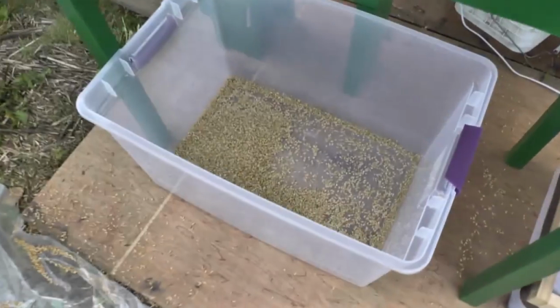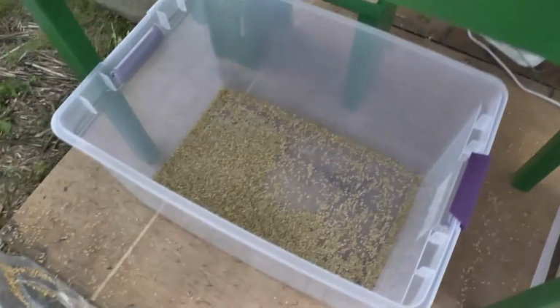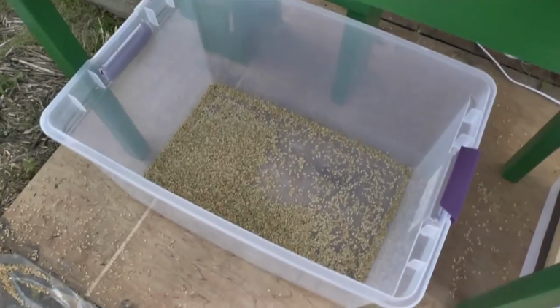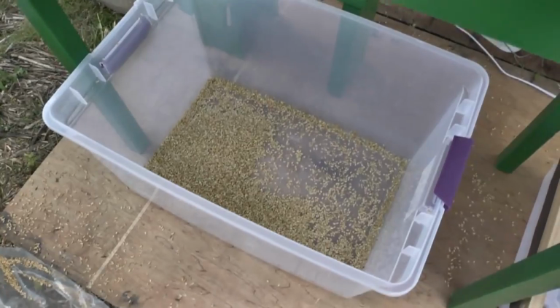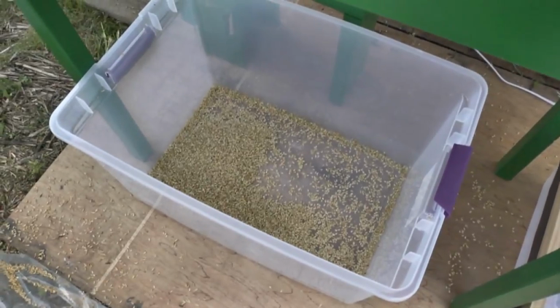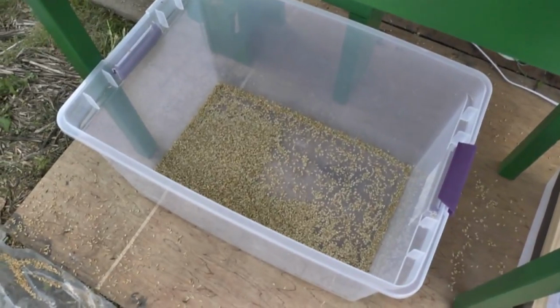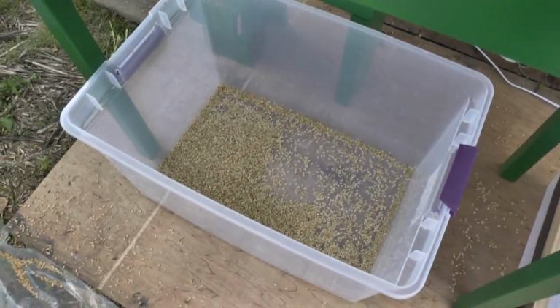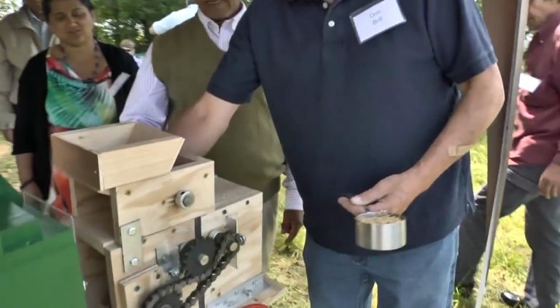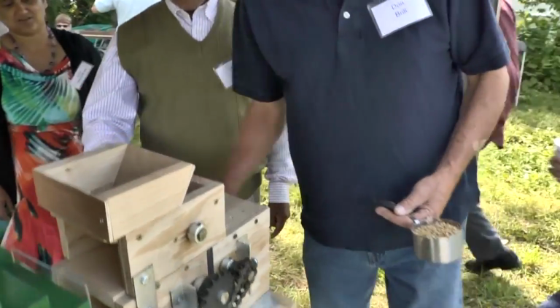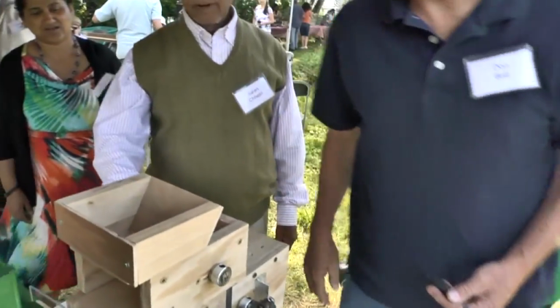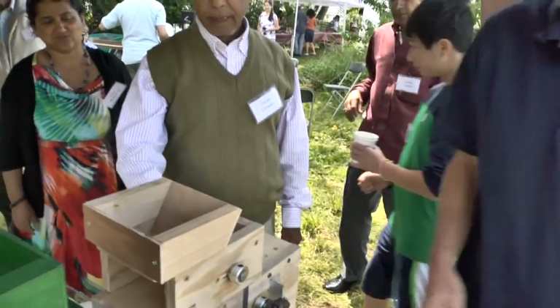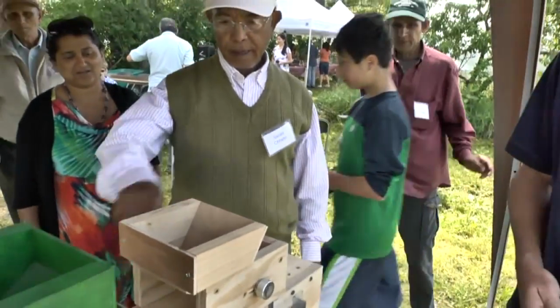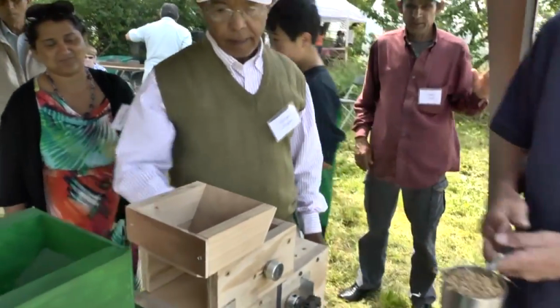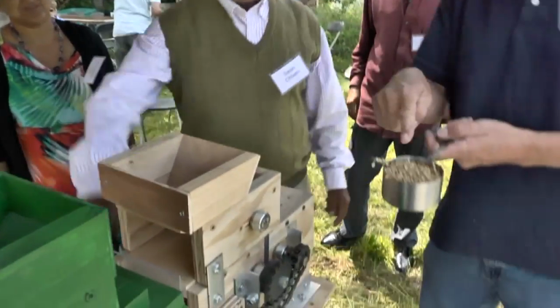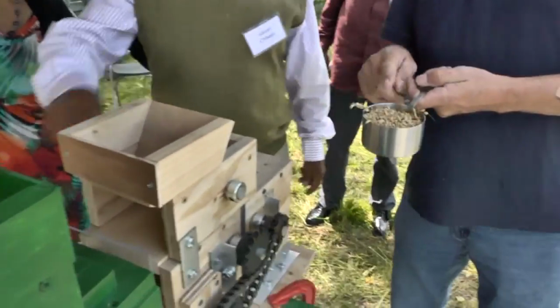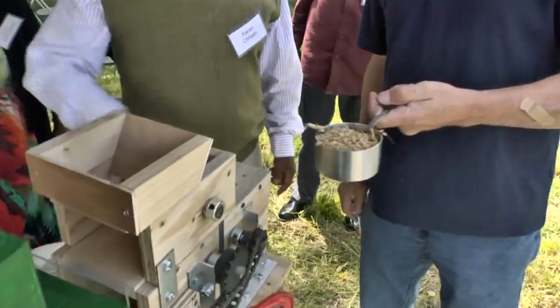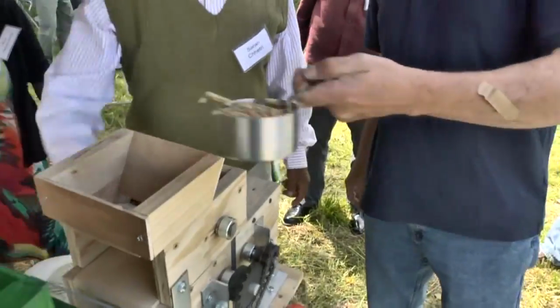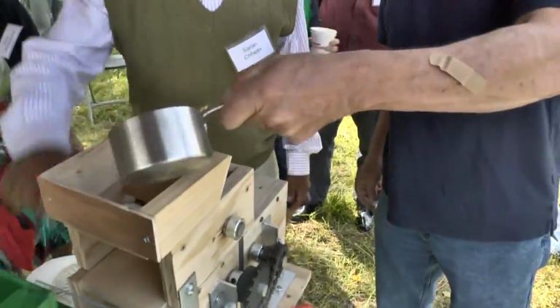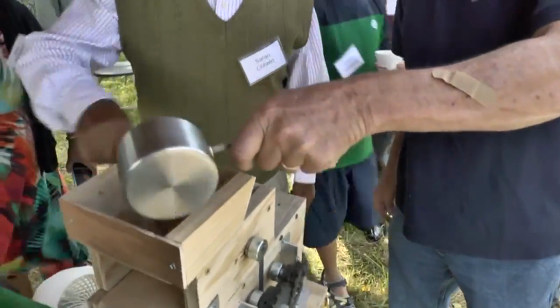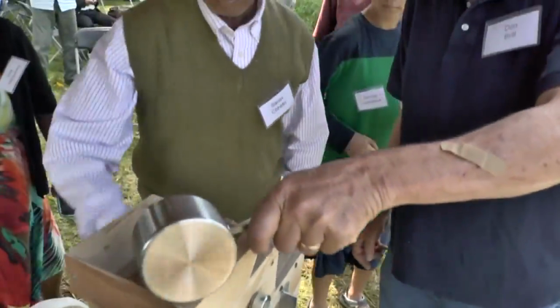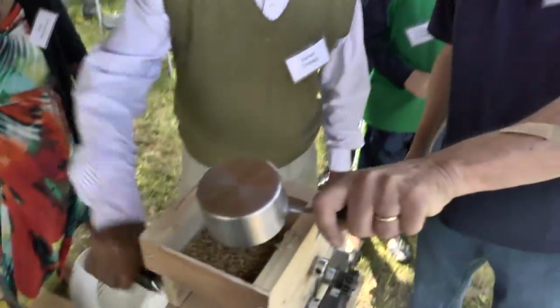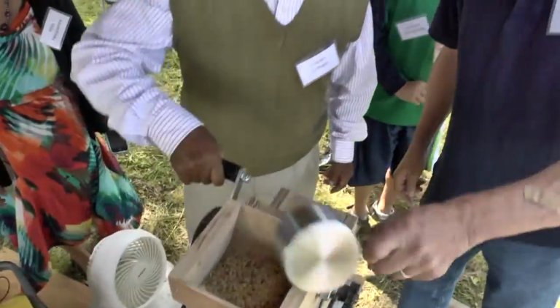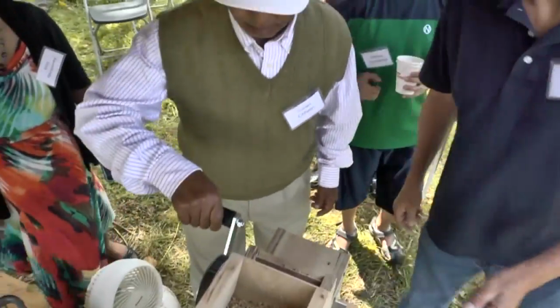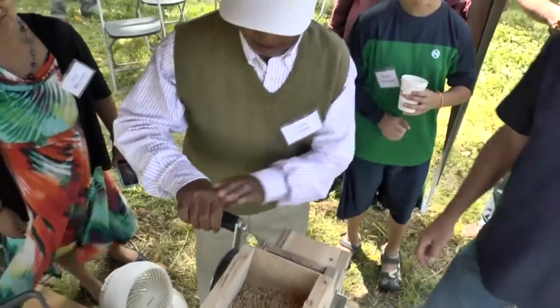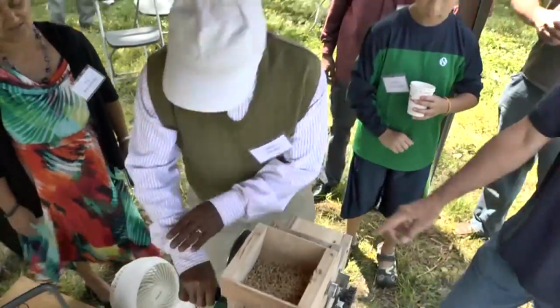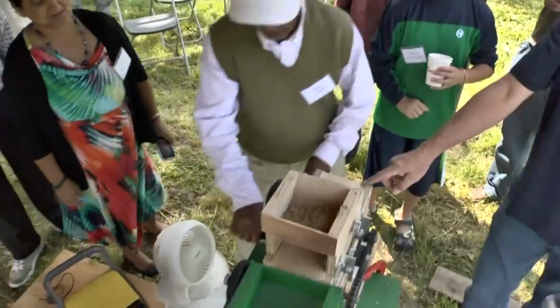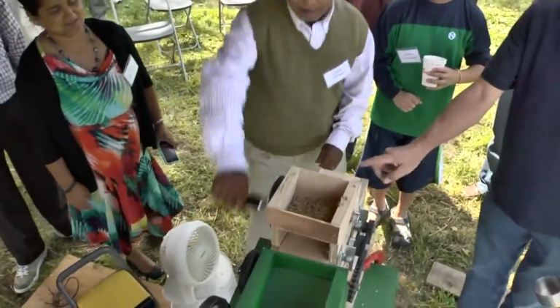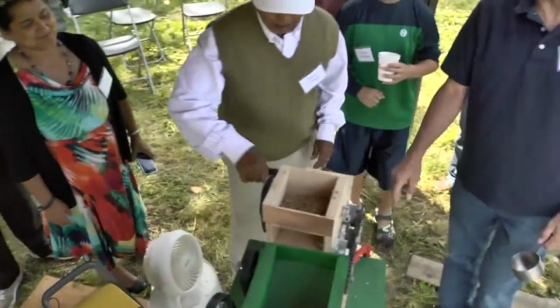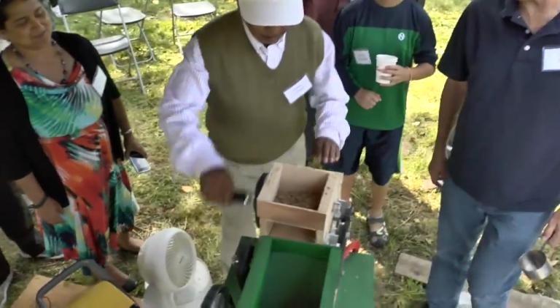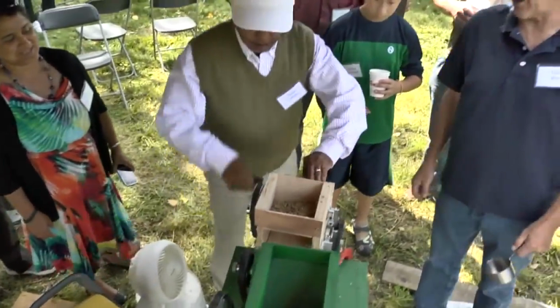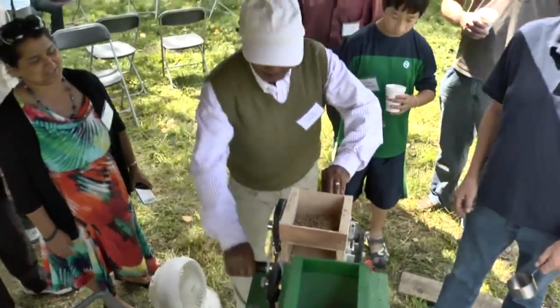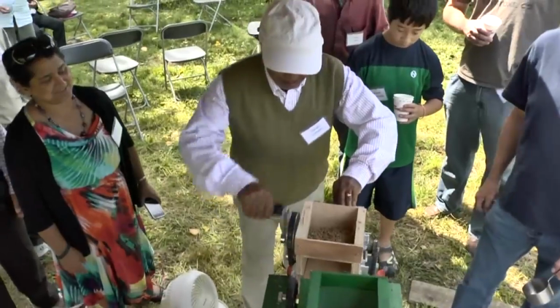Alright, that was one pound of rice. I'm going to do that one. I'm going to give you a cup of rice to process. Yeah, you want to stand over here — you'll be alright.